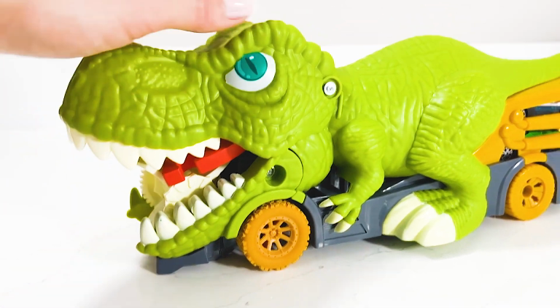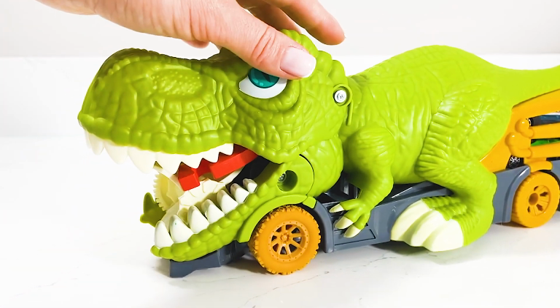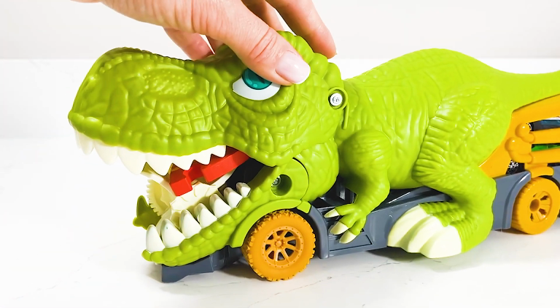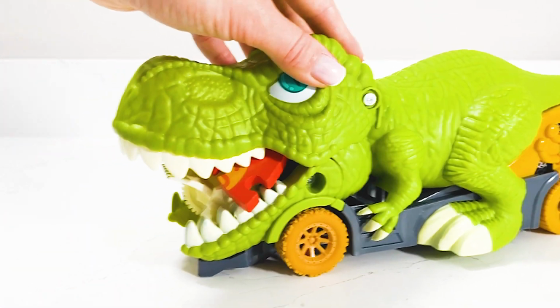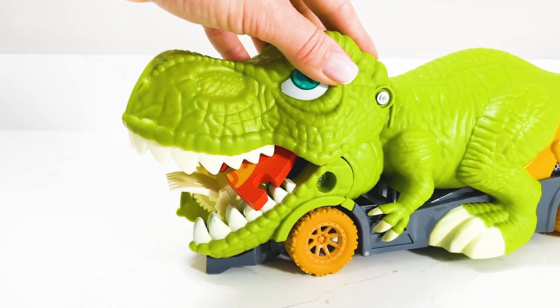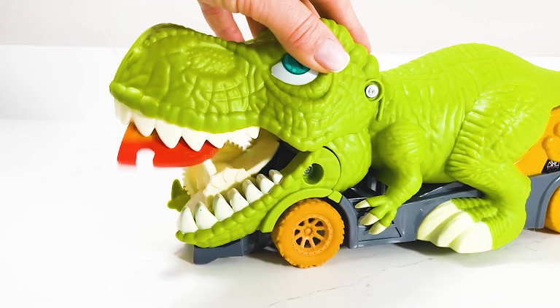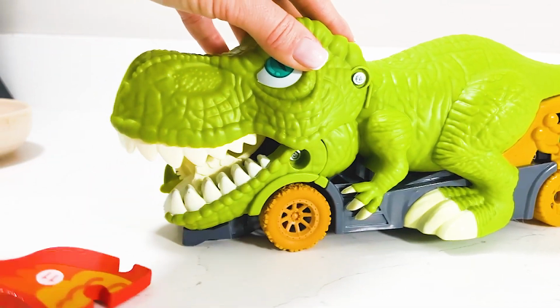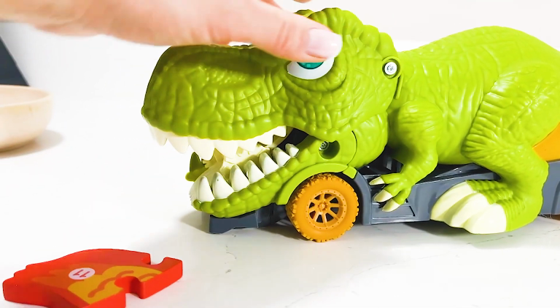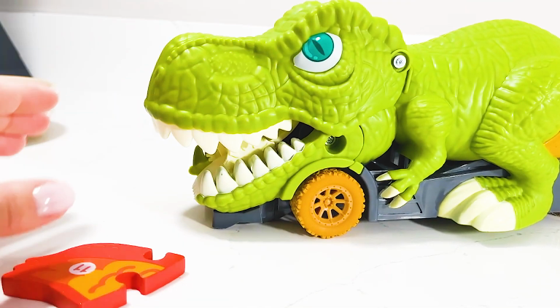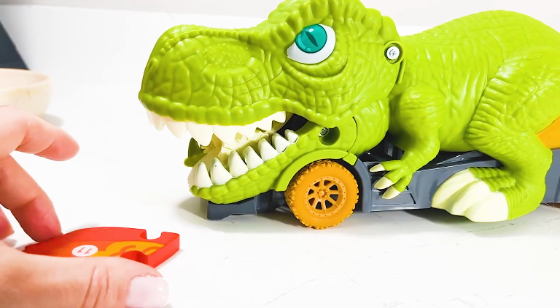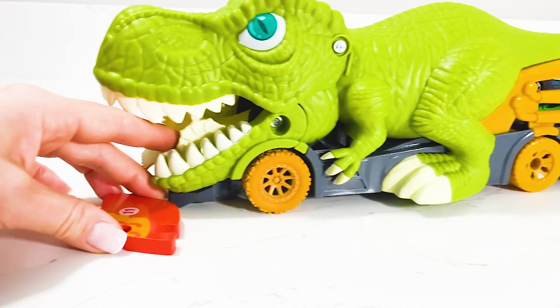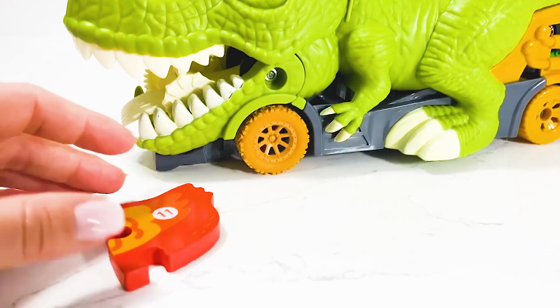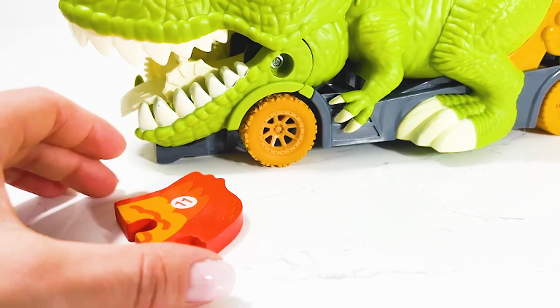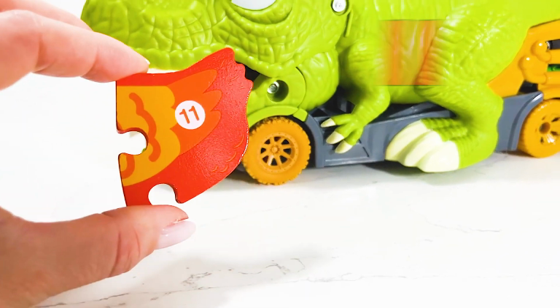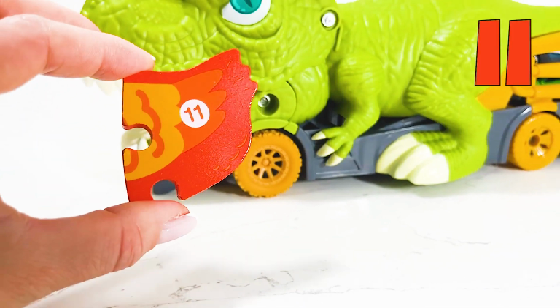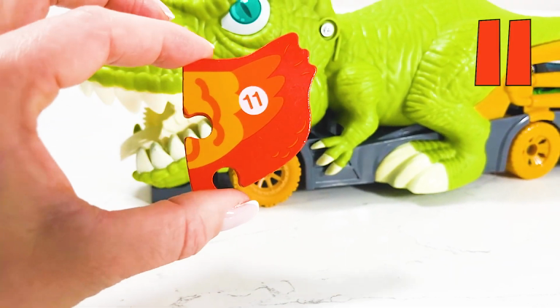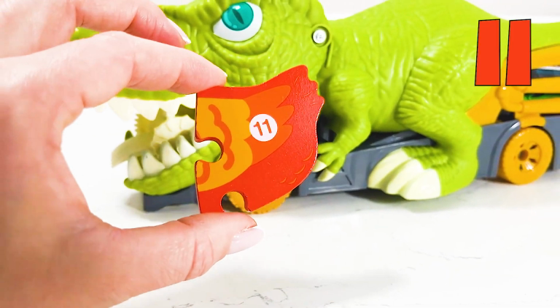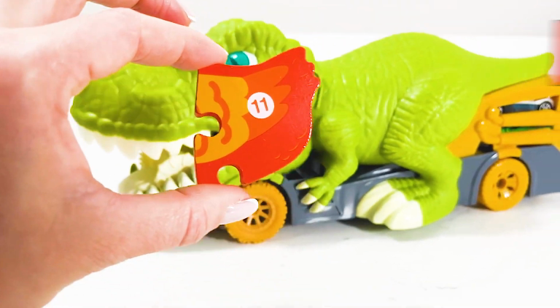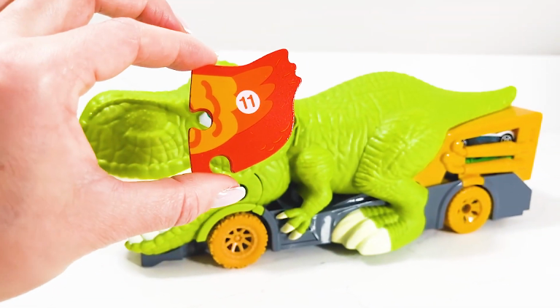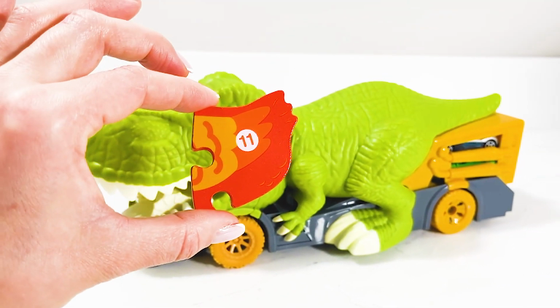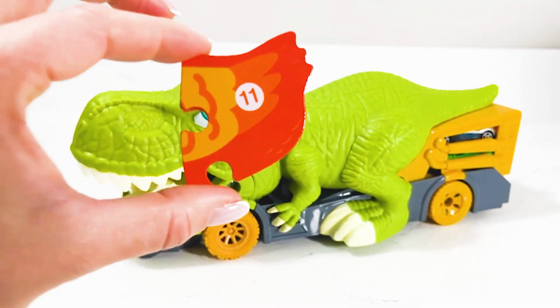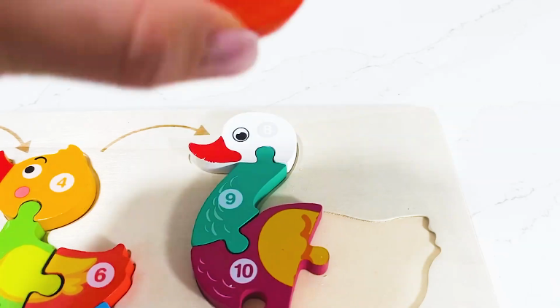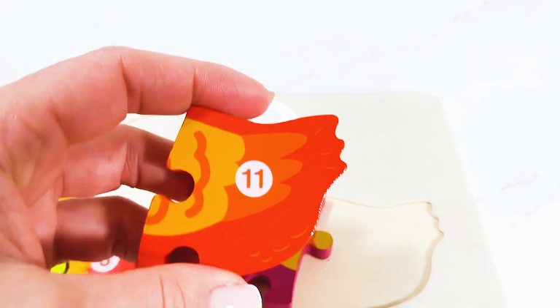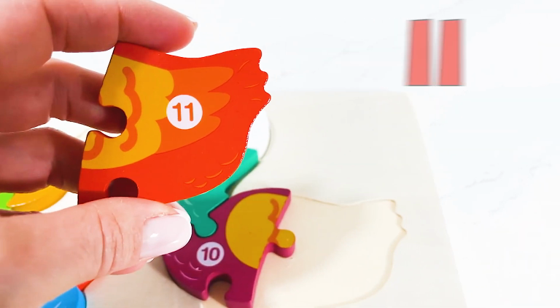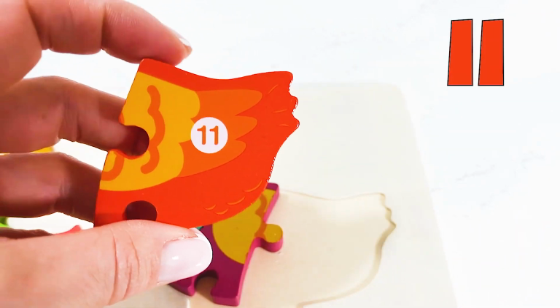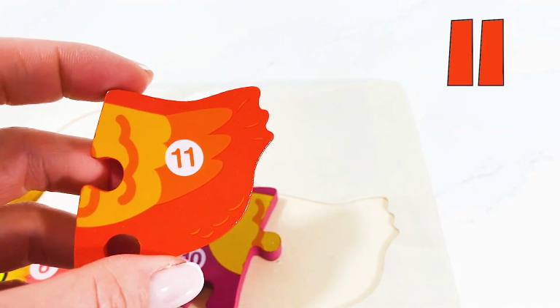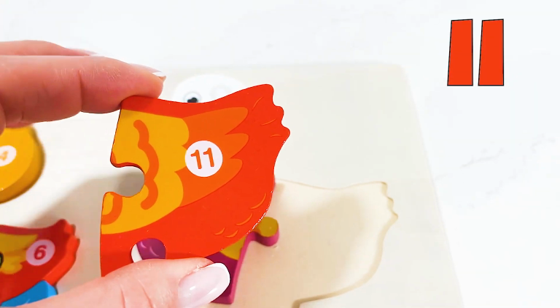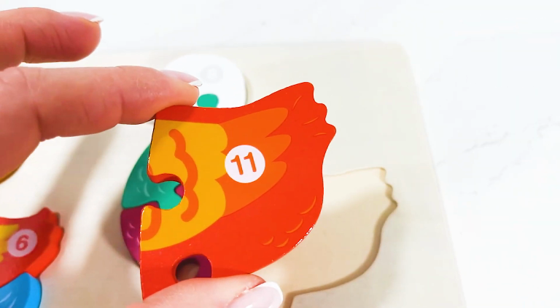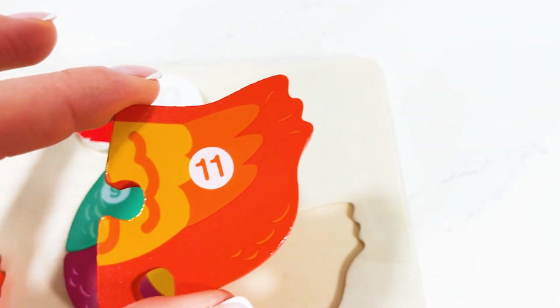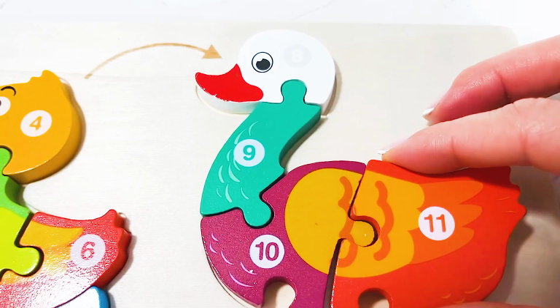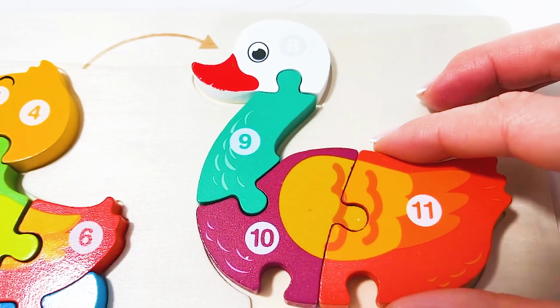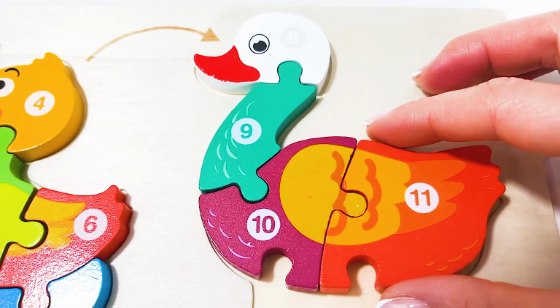I wonder what he's got inside his mouth — and it's our number eleven! Wow, number eleven! And we're gonna add it into the puzzle. We've only got two pieces left.